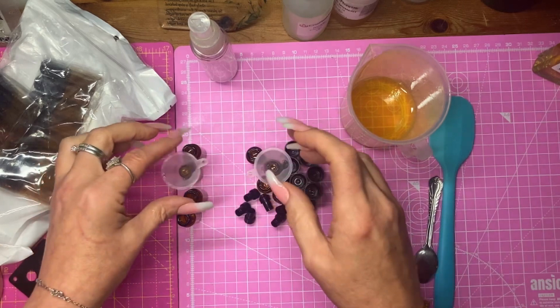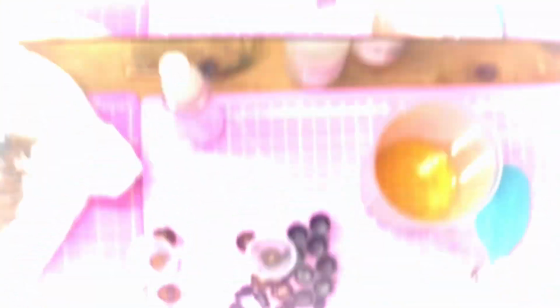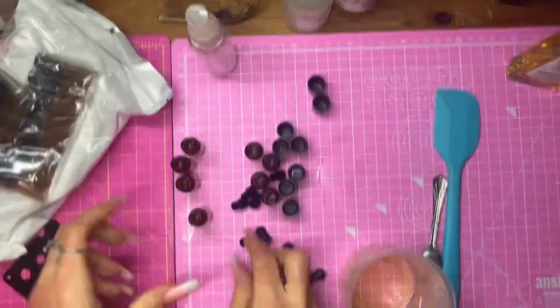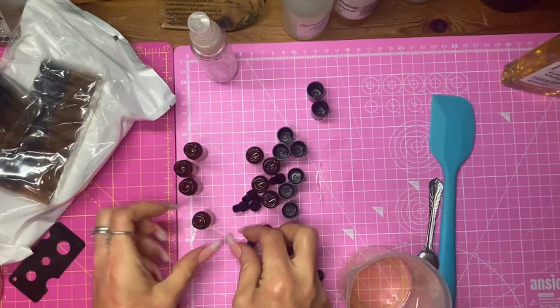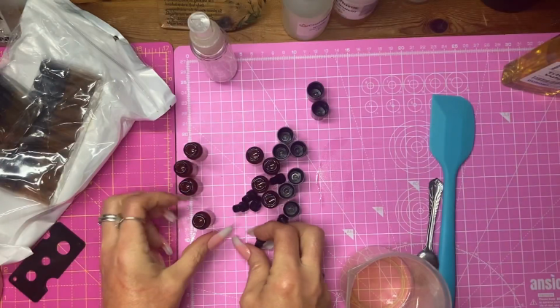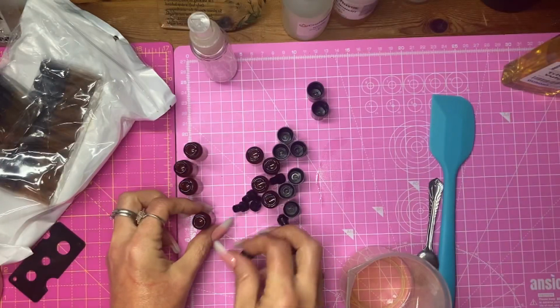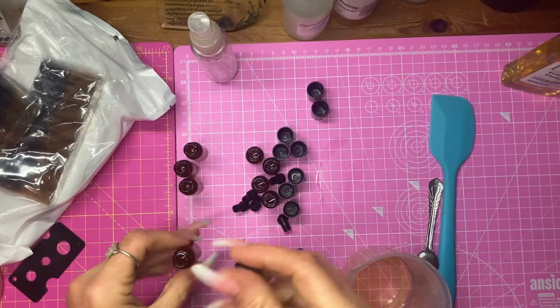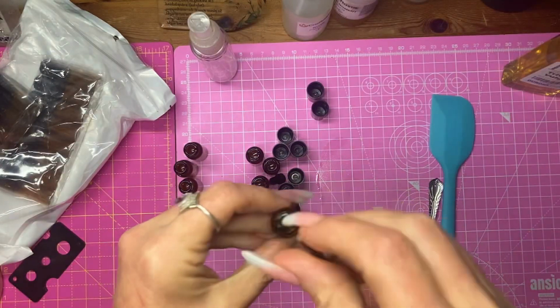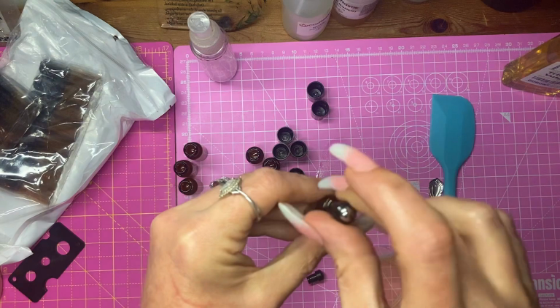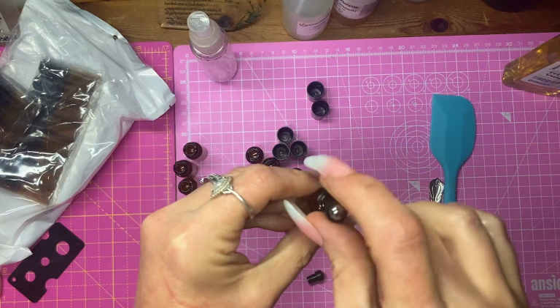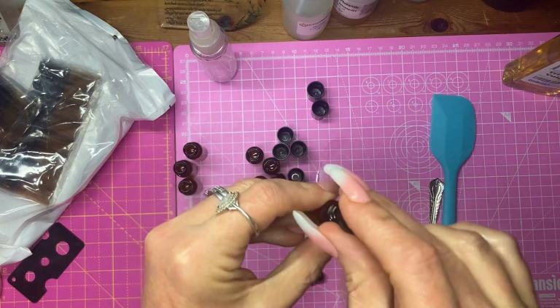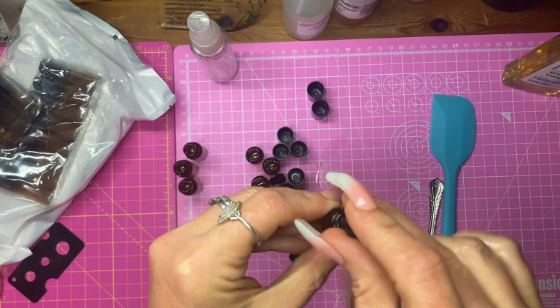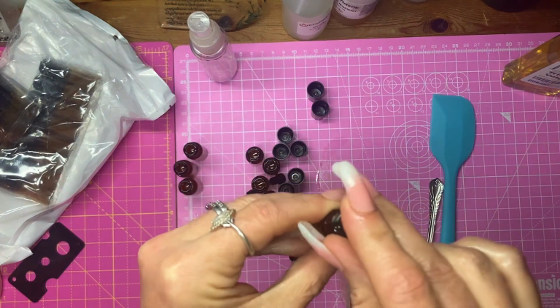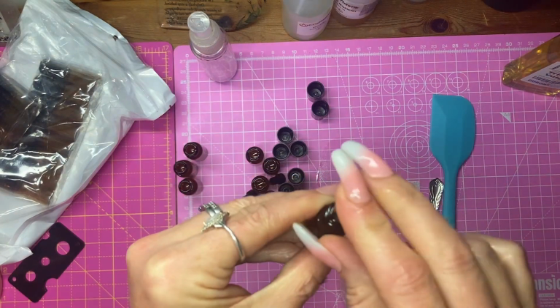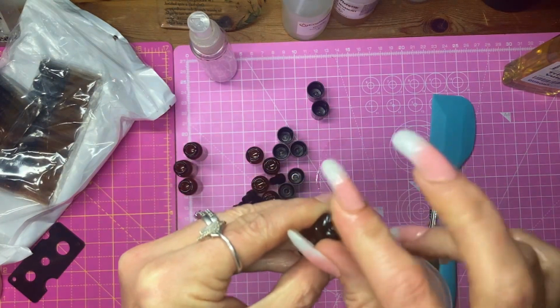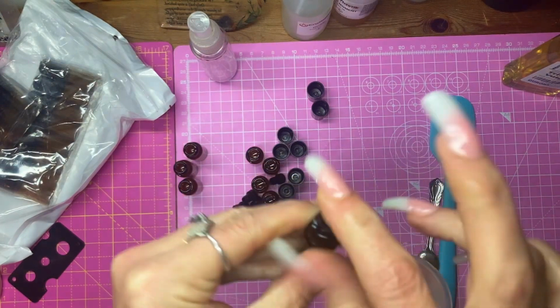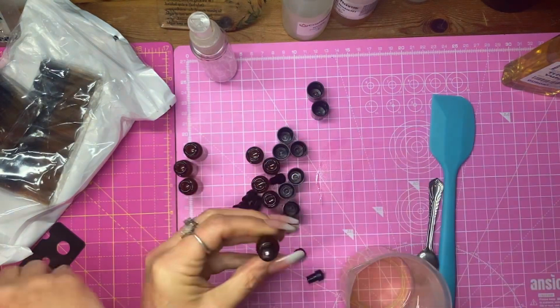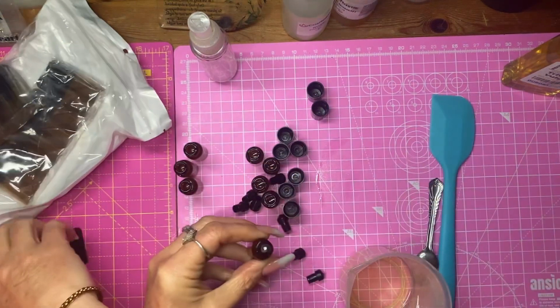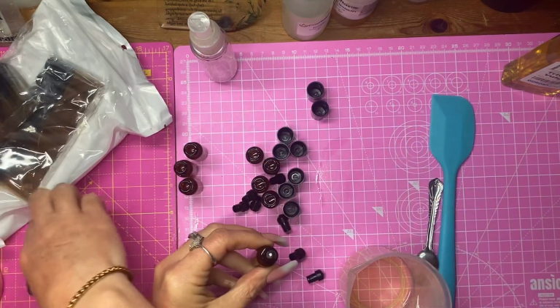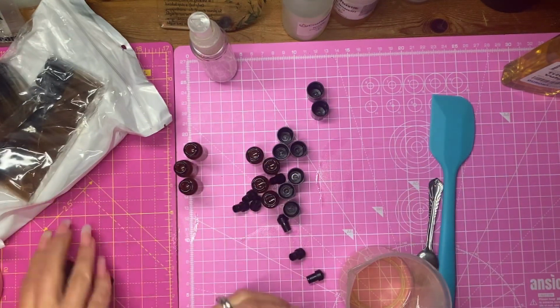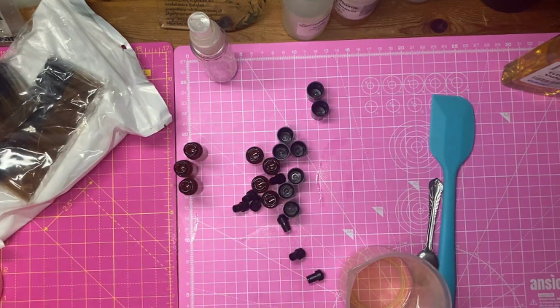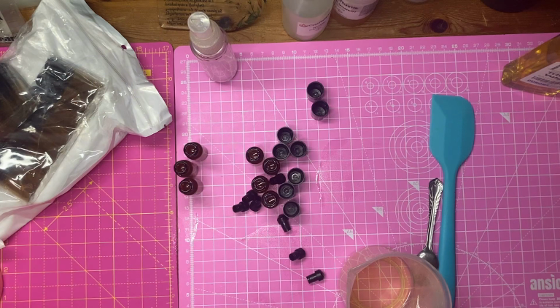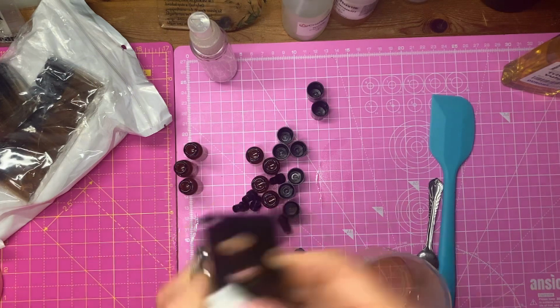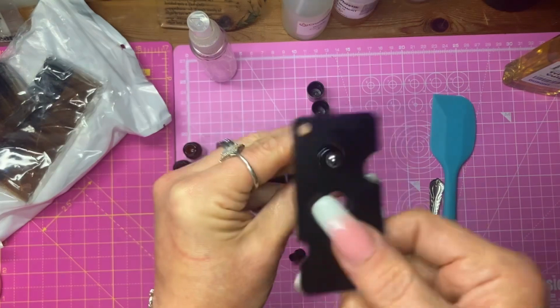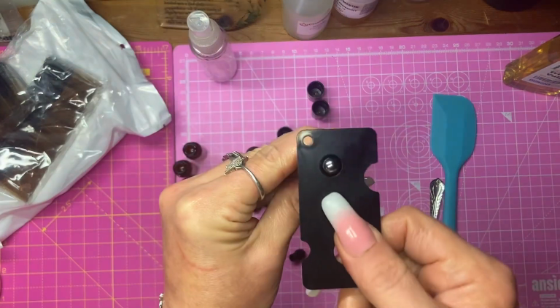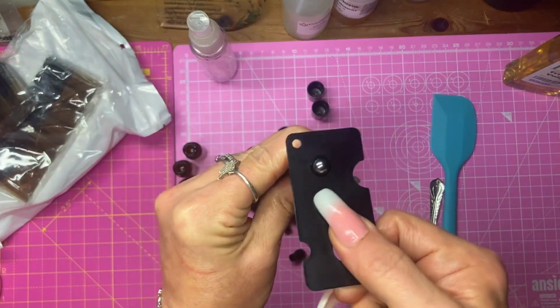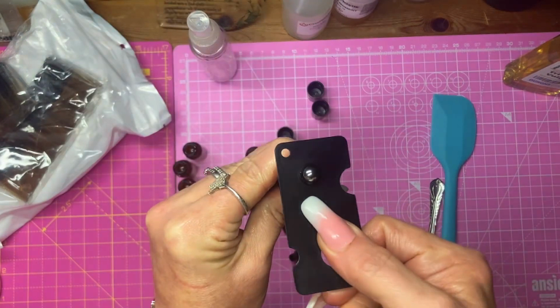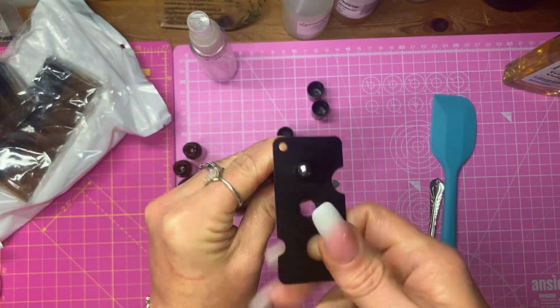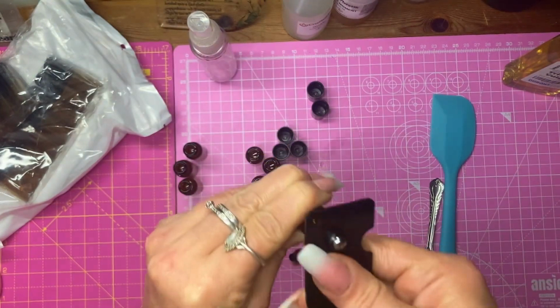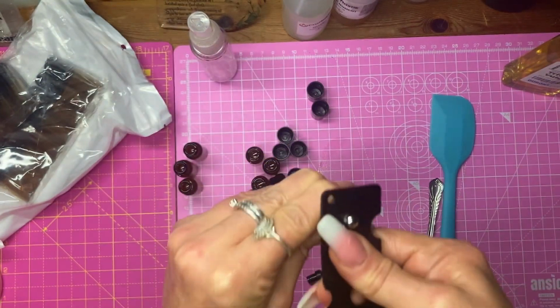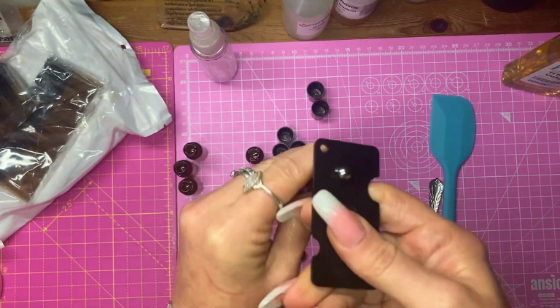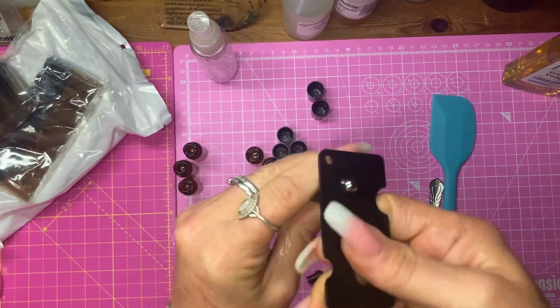Now we're going to put the little lids on. A little roll-on ball. Push it down.